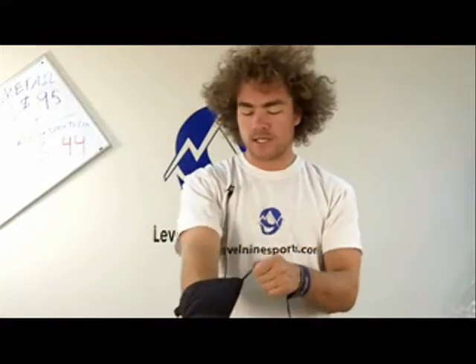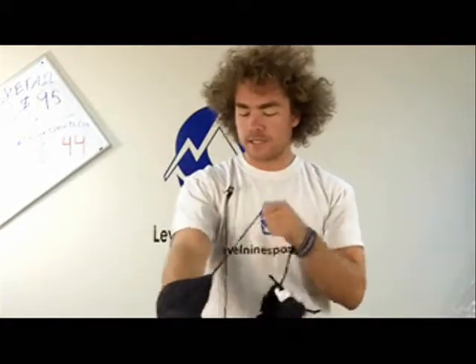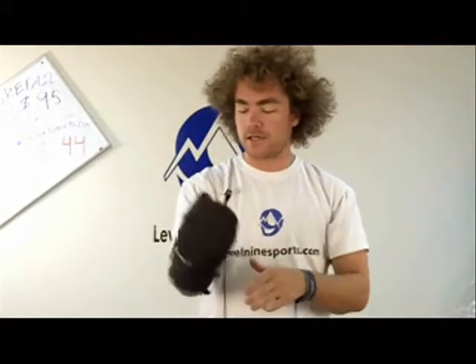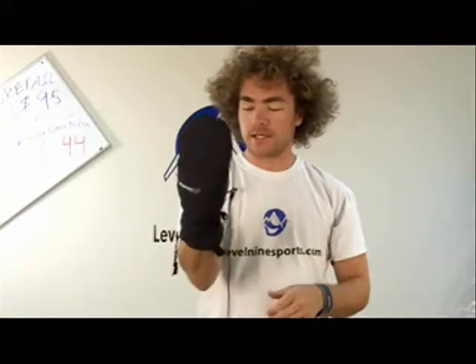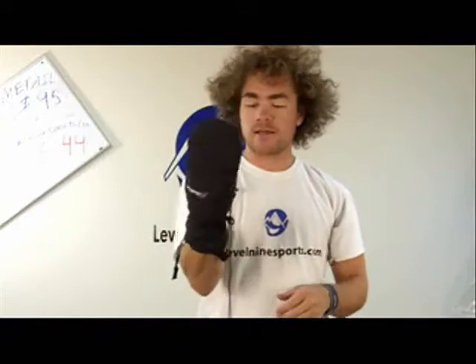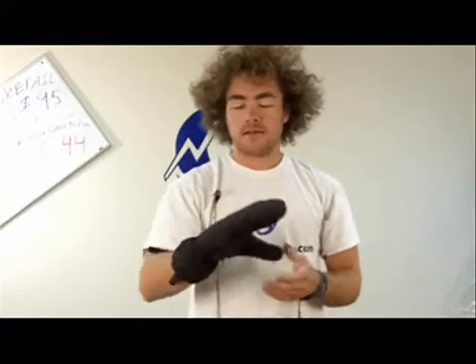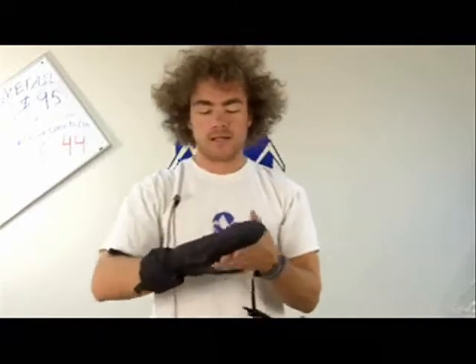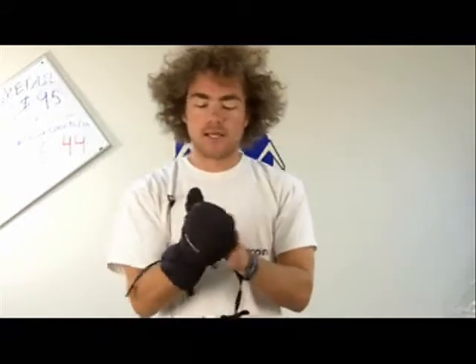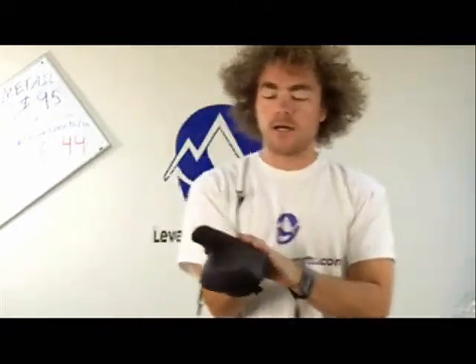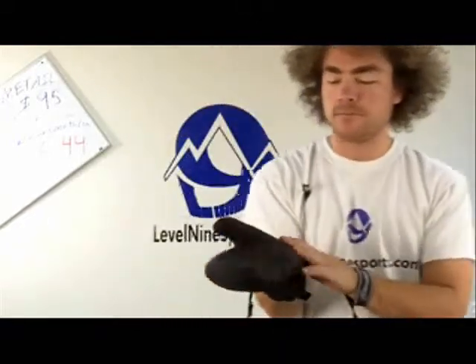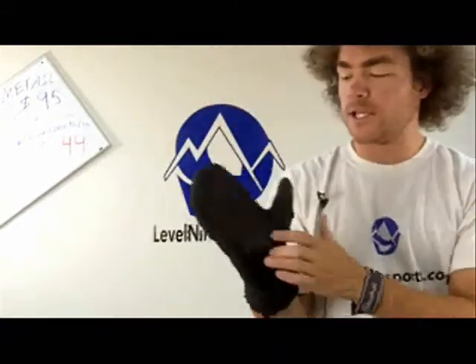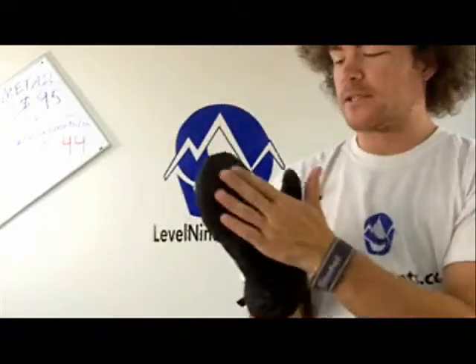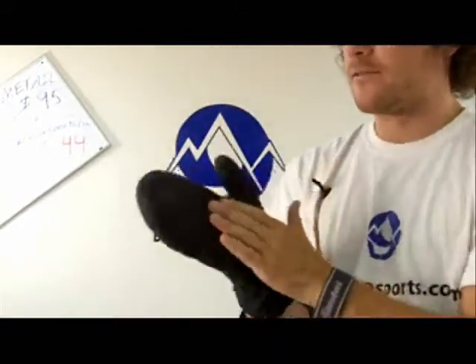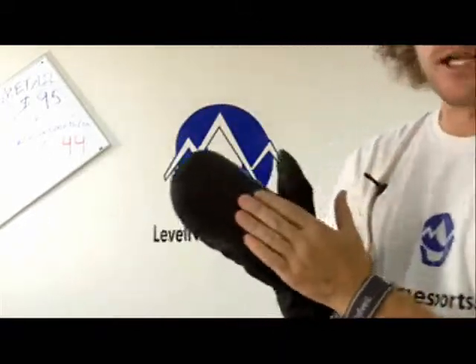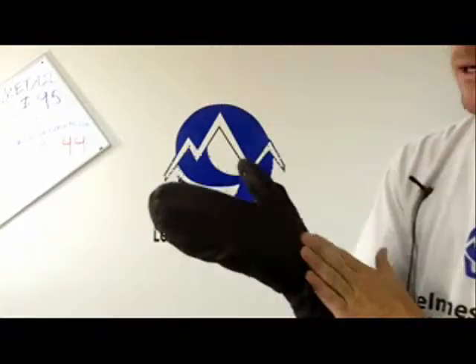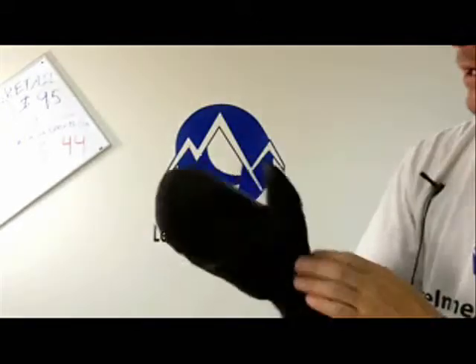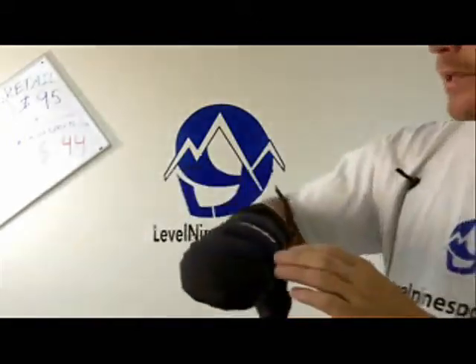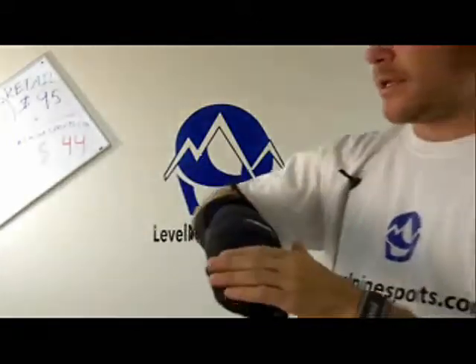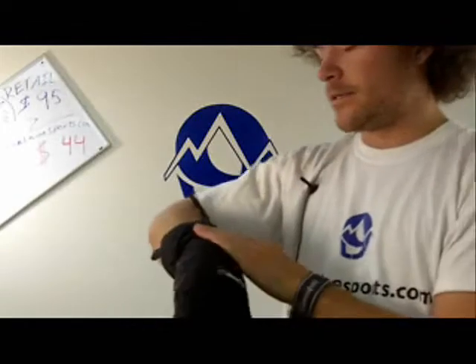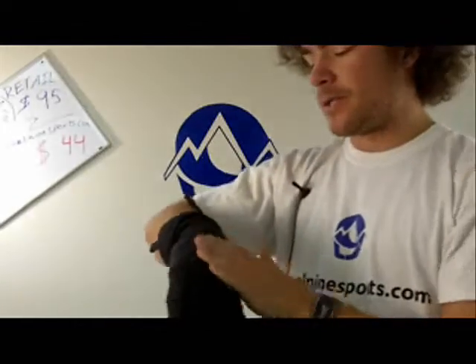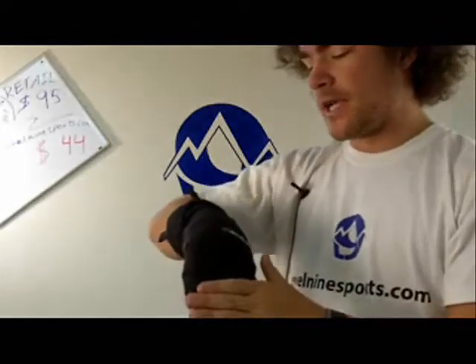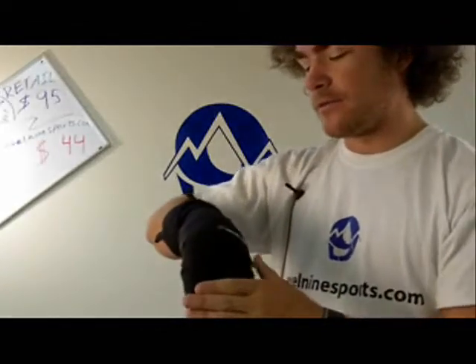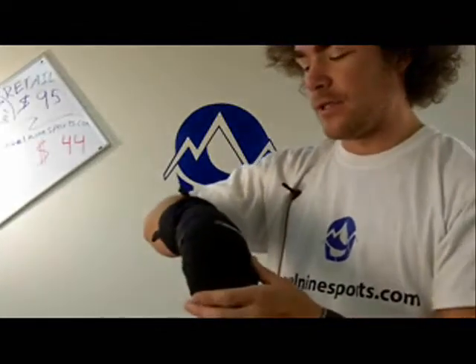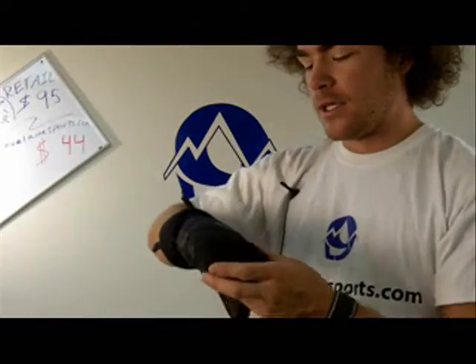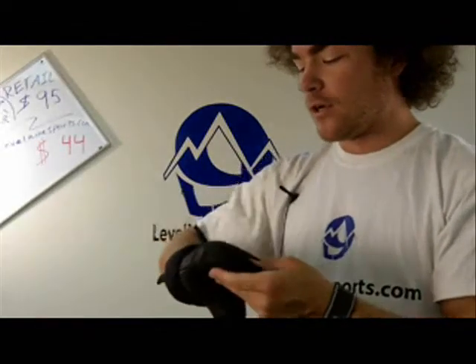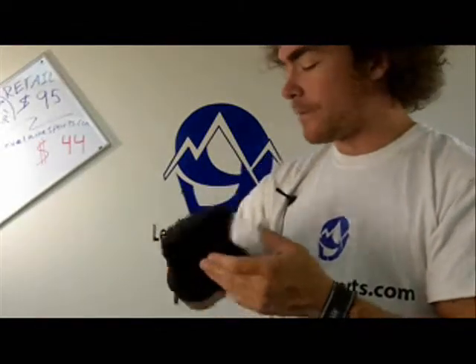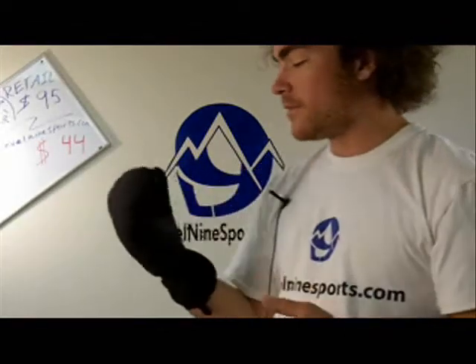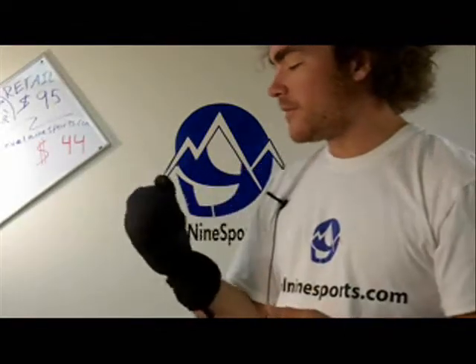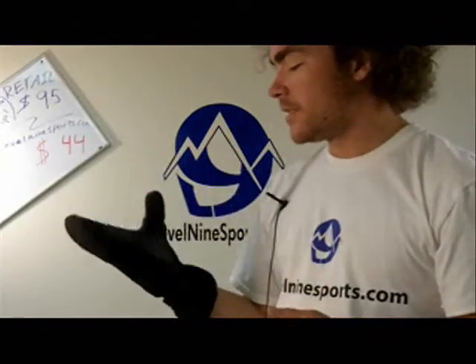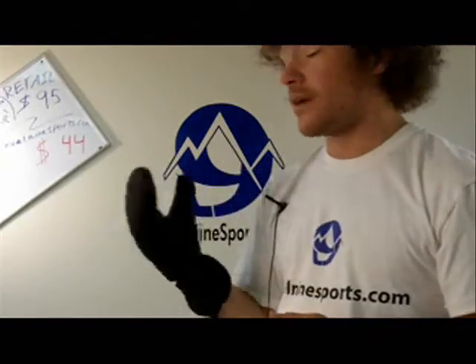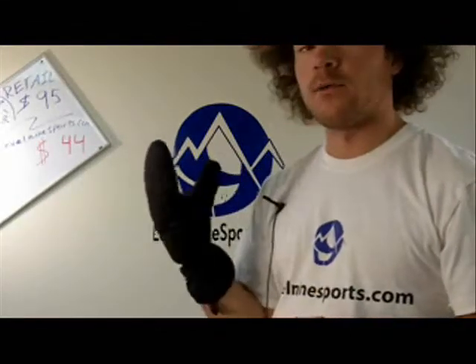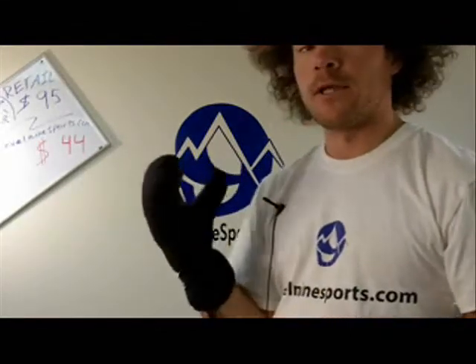There's a nice big cuff on them. A leather palm which is nice full grain leather. And this is a primal loft down fill, so you can feel that these are very warm.